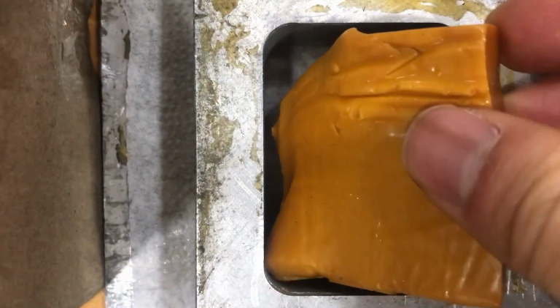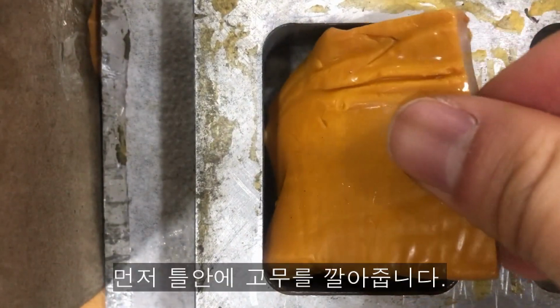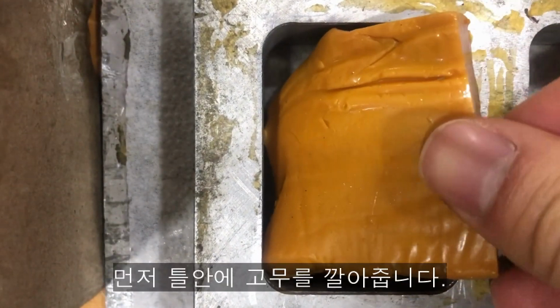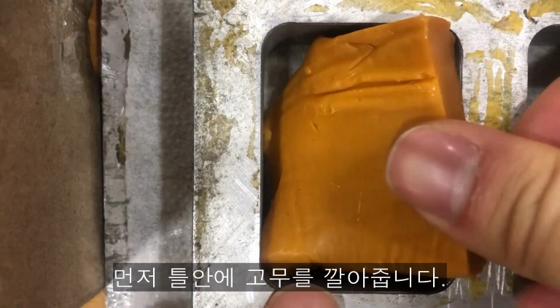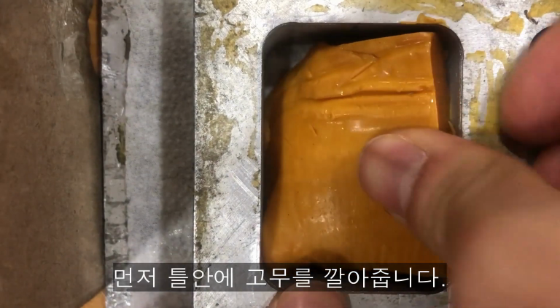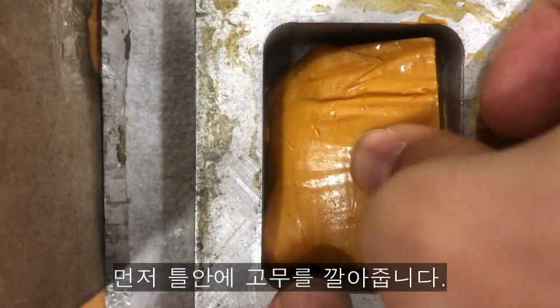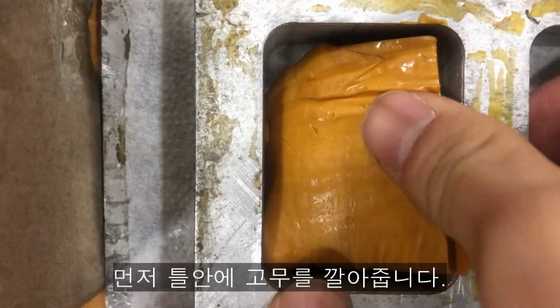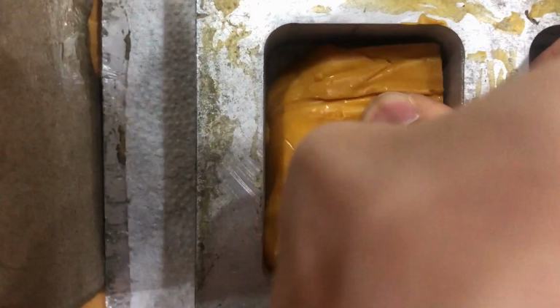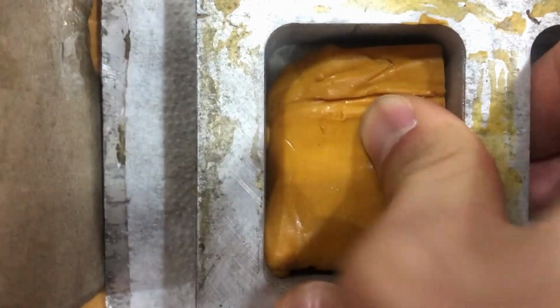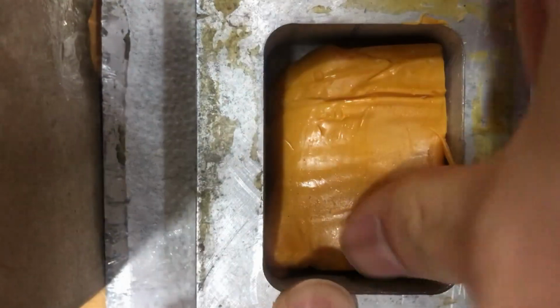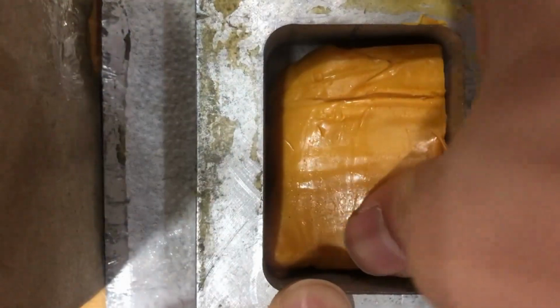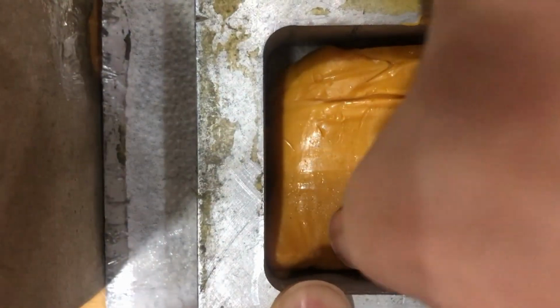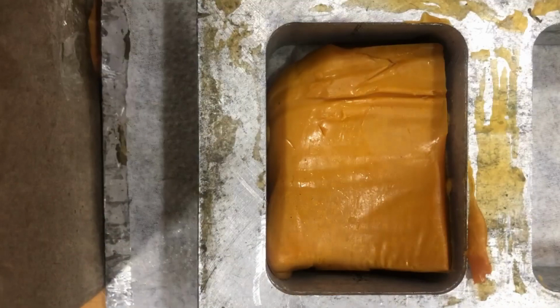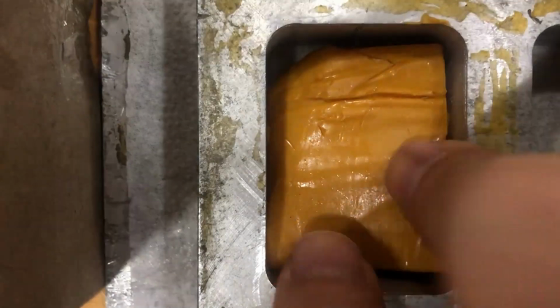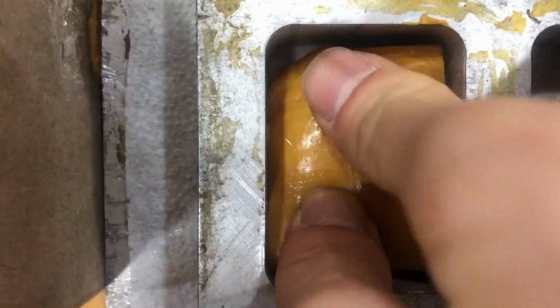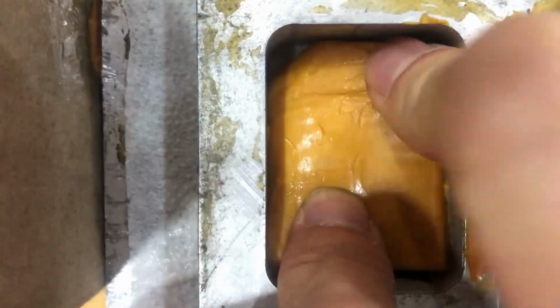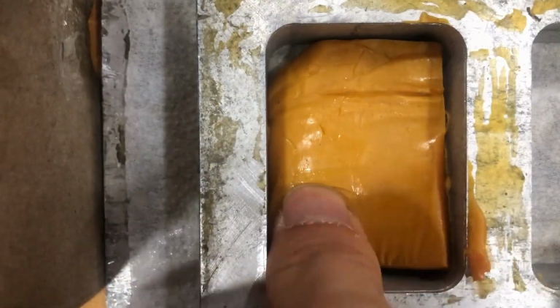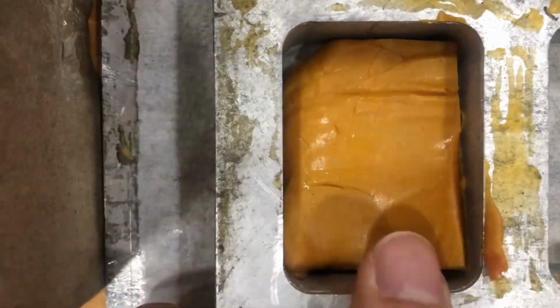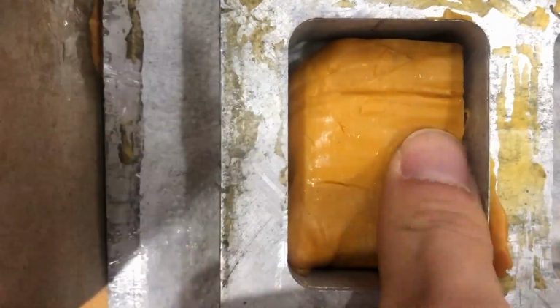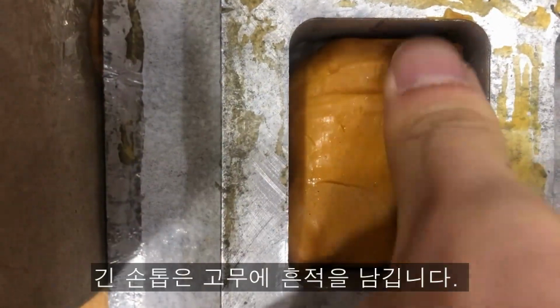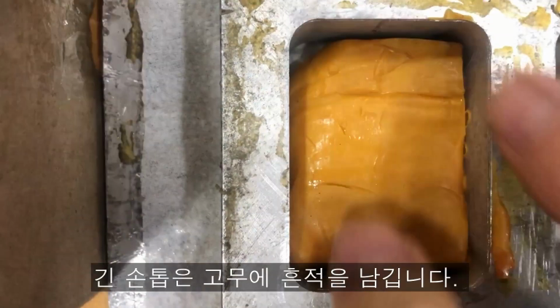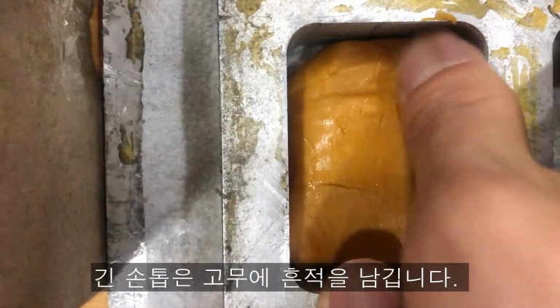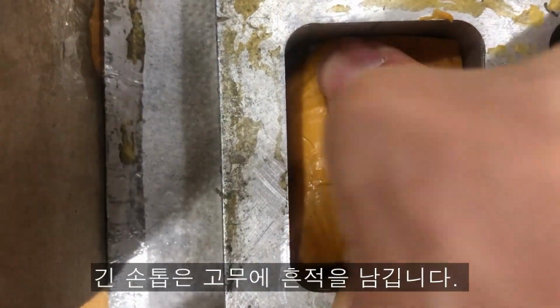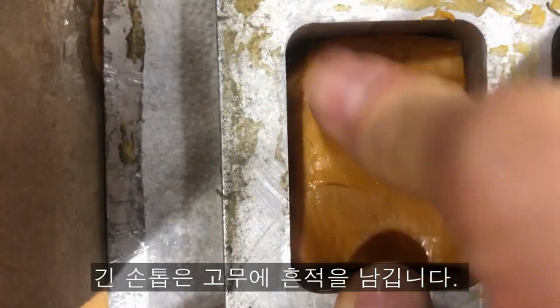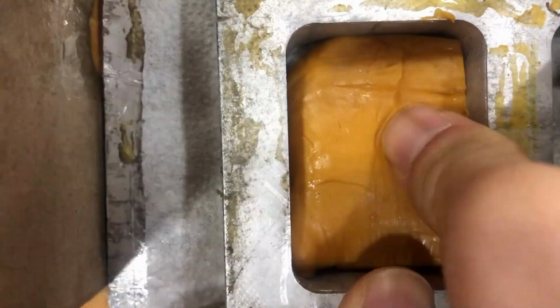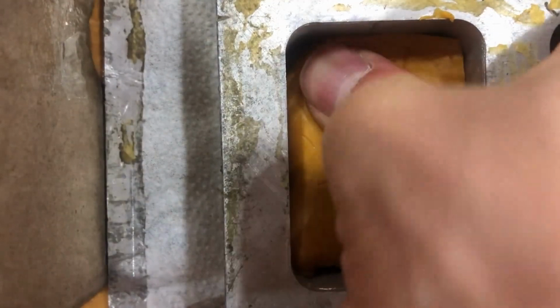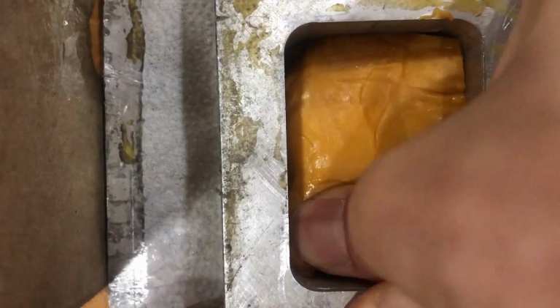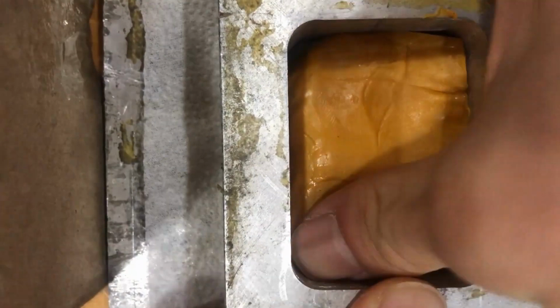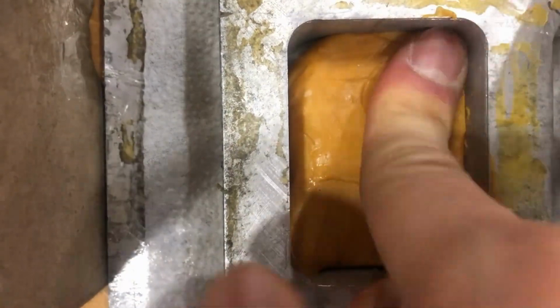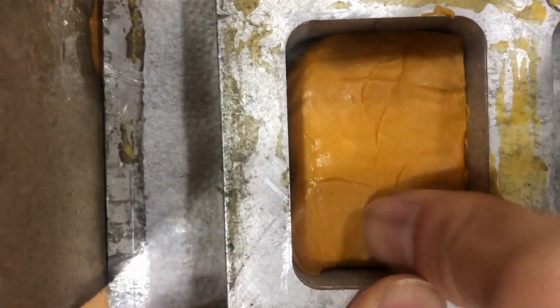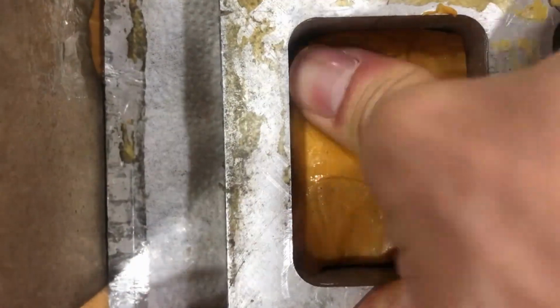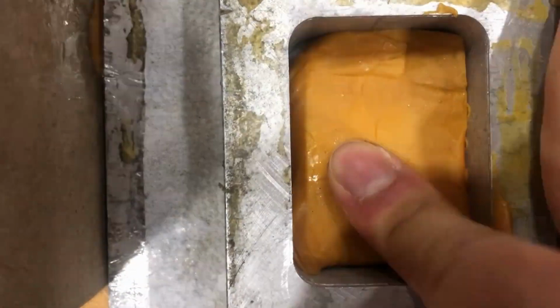First, lay the rubber on the floor very flat. It is recommended that the usual nails are very neat. Otherwise, there will be nail marks on the rubber.